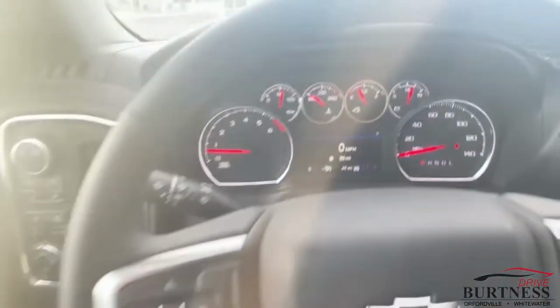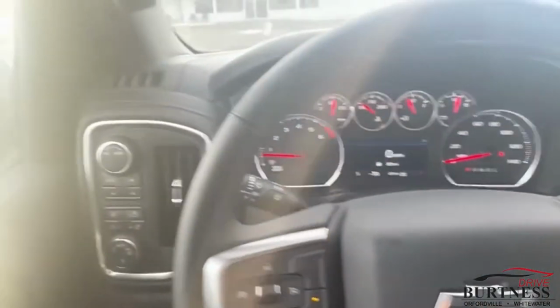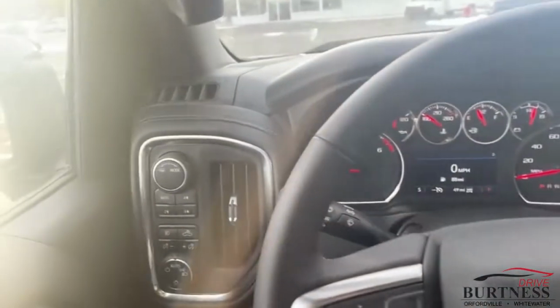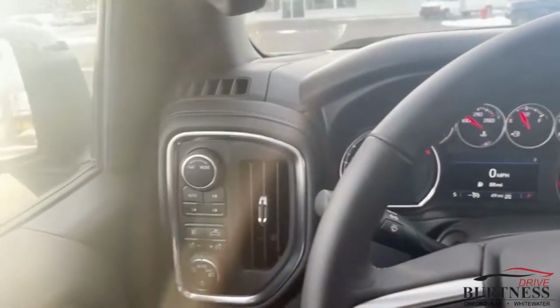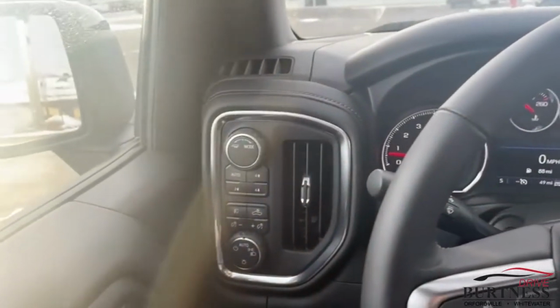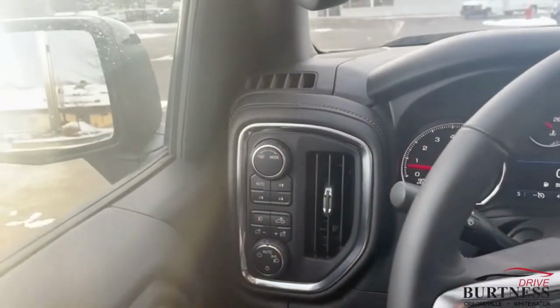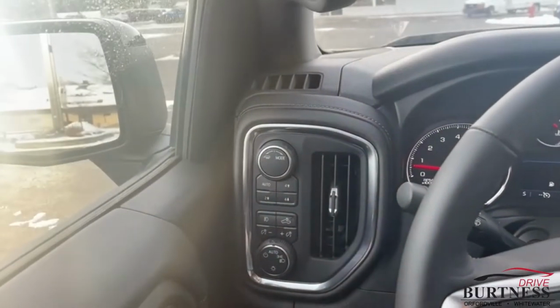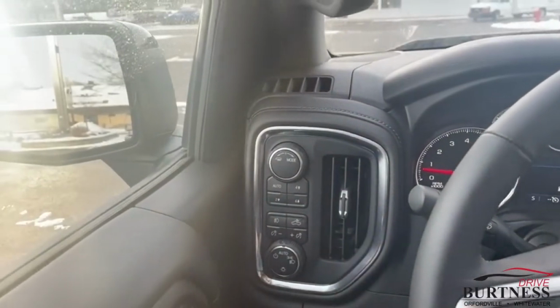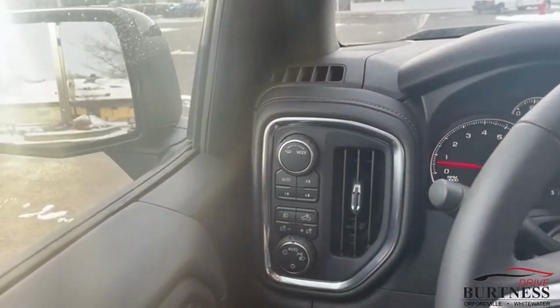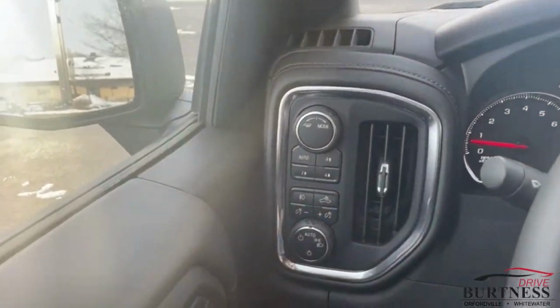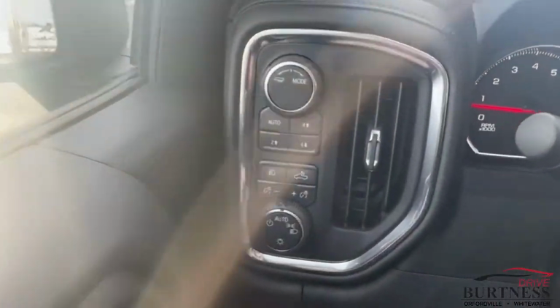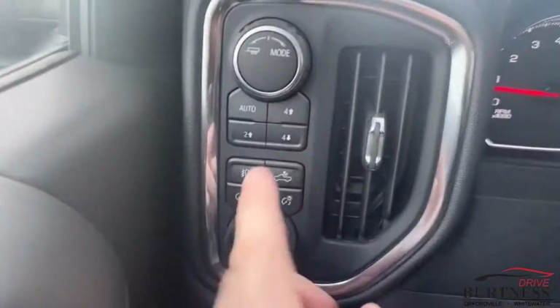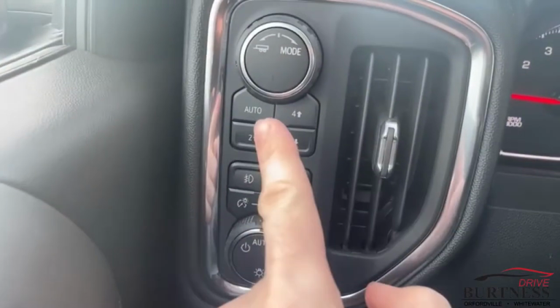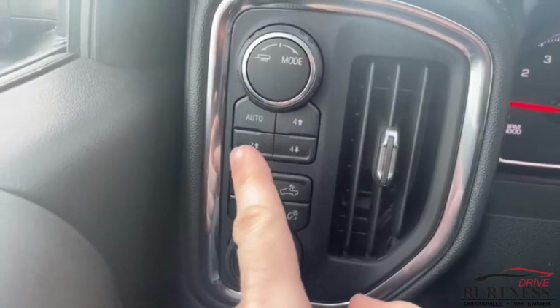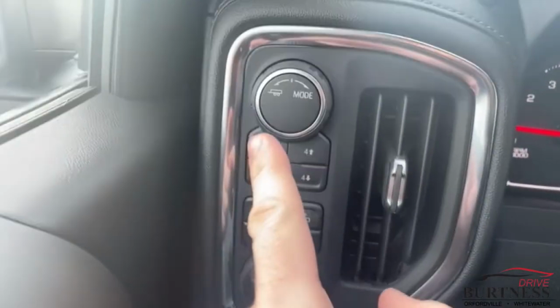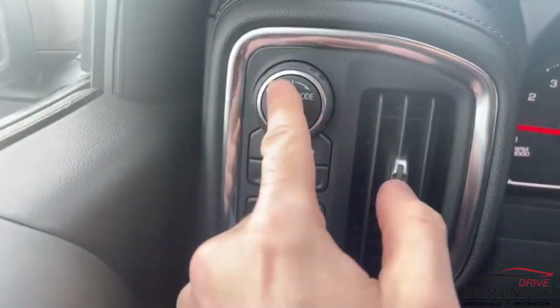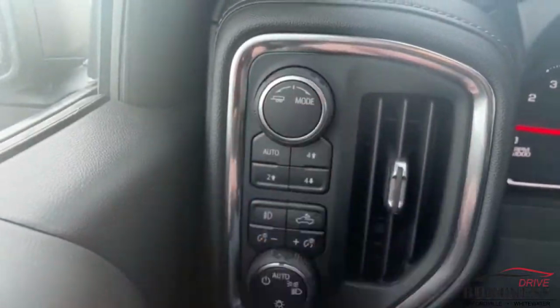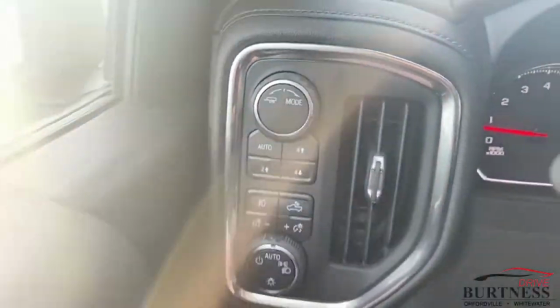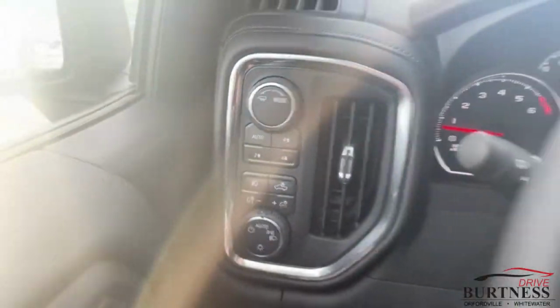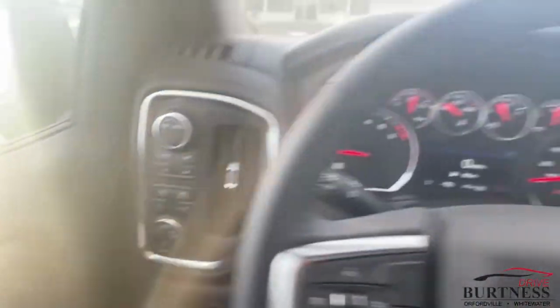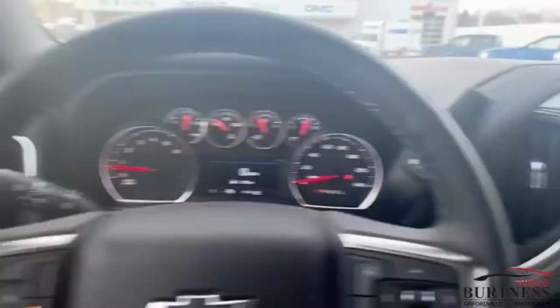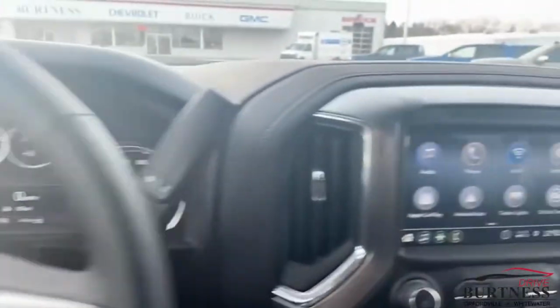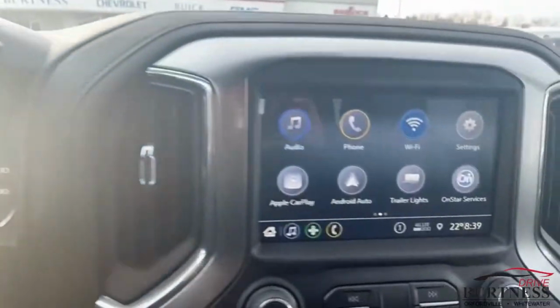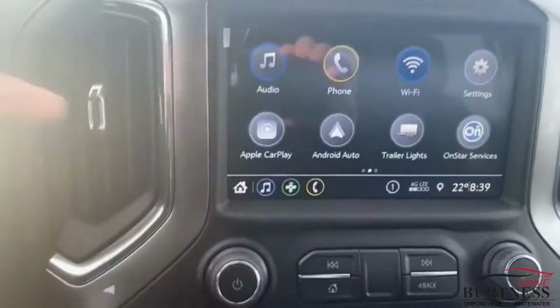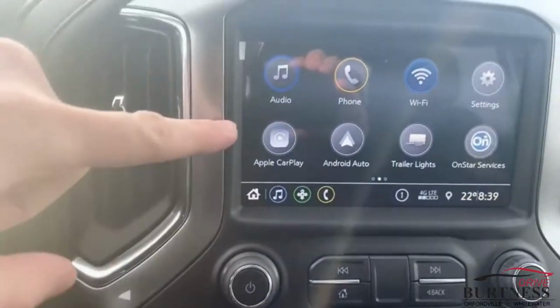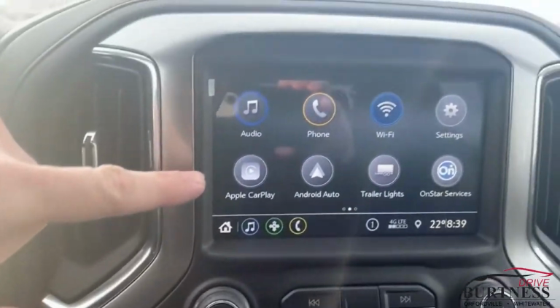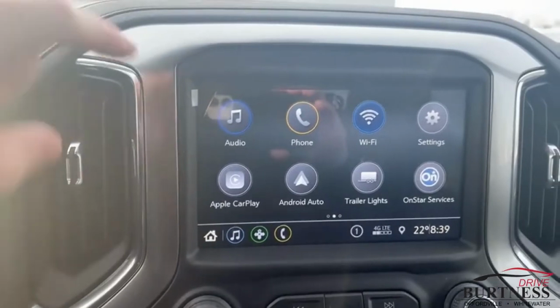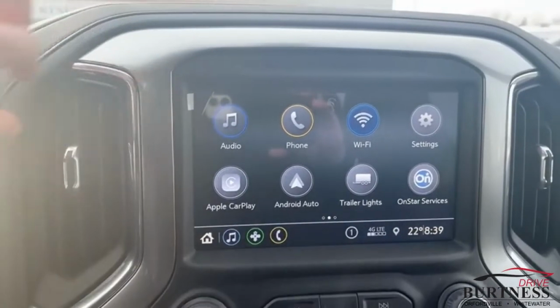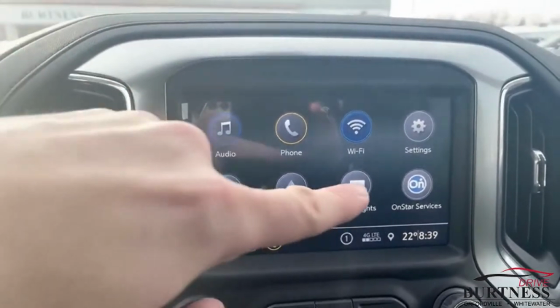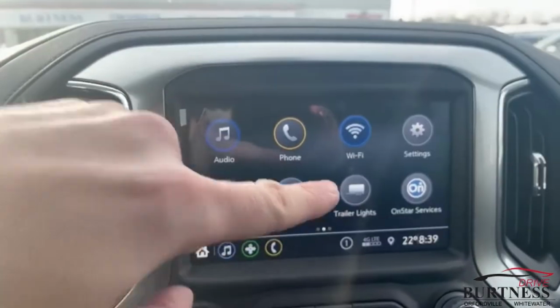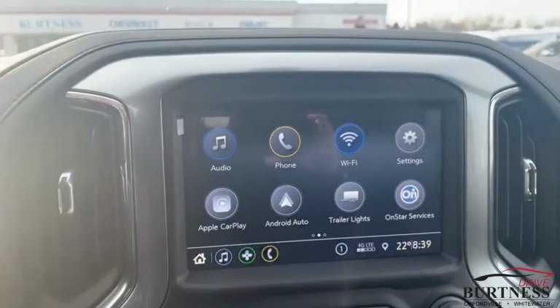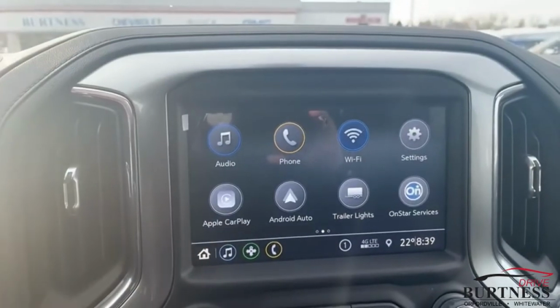No auto stop from the factory means it won't shut off at a stoplight for you. The four-wheel drive buttons are here, tow mode, sport mode, all that good stuff. Apple CarPlay, Android Auto, trailering lights.